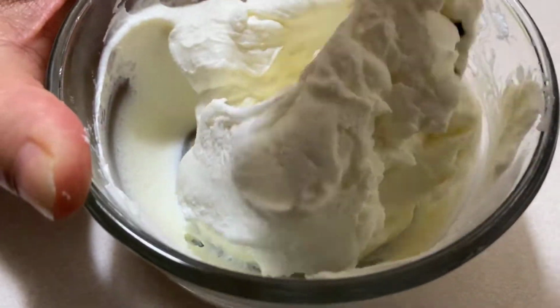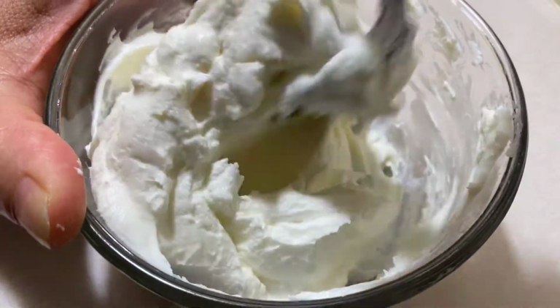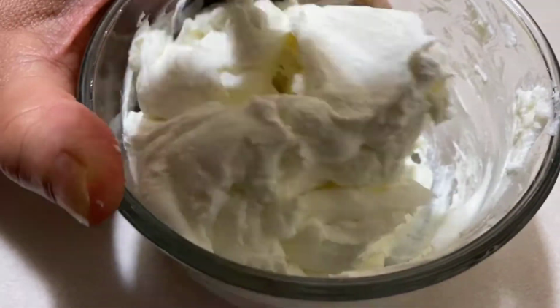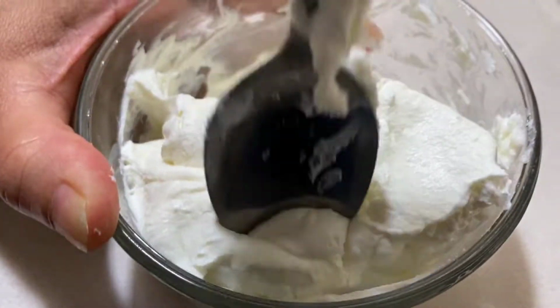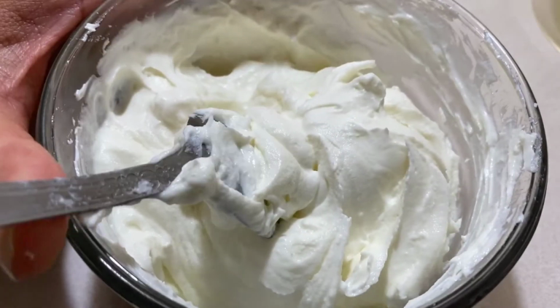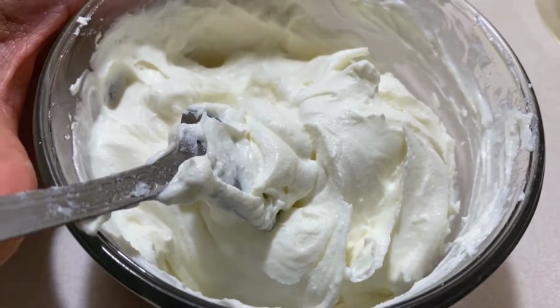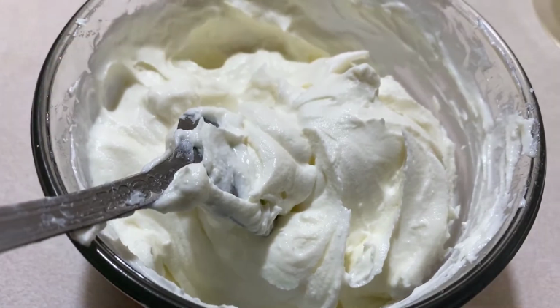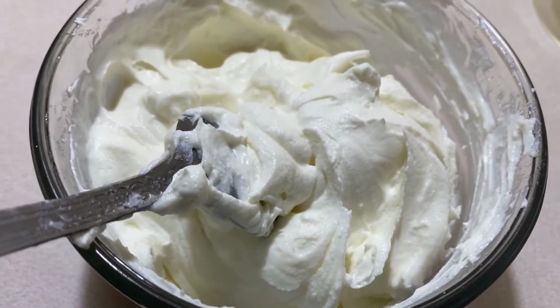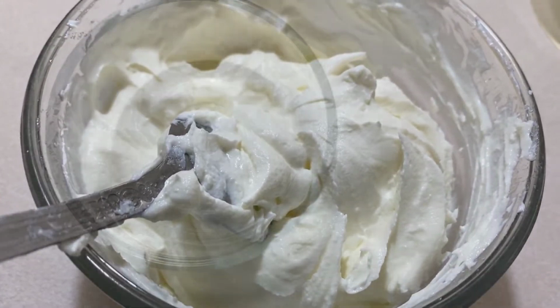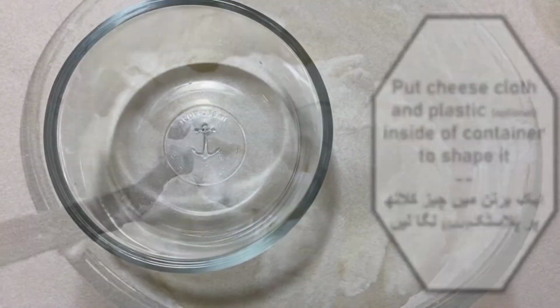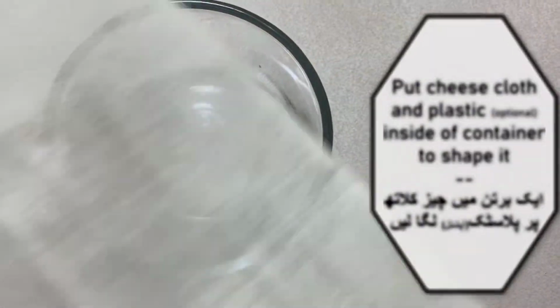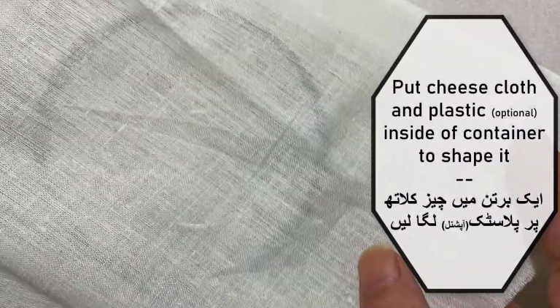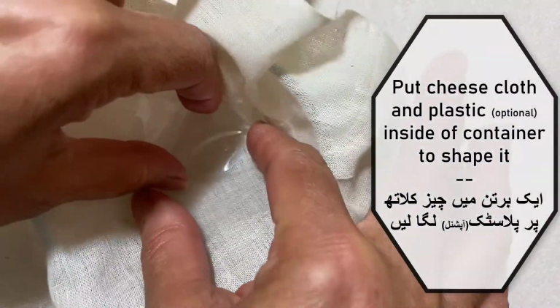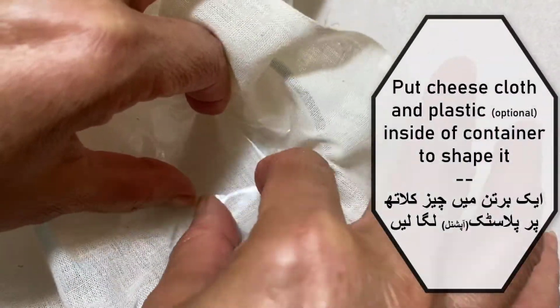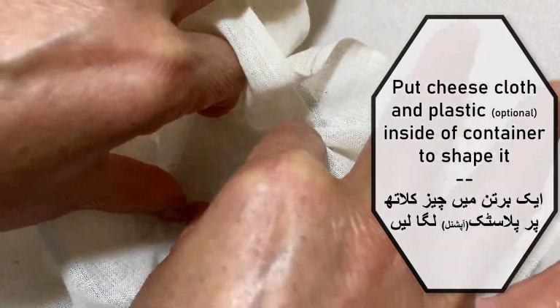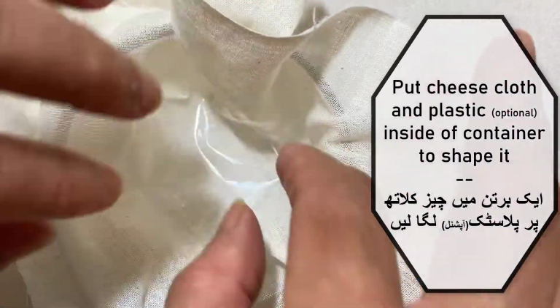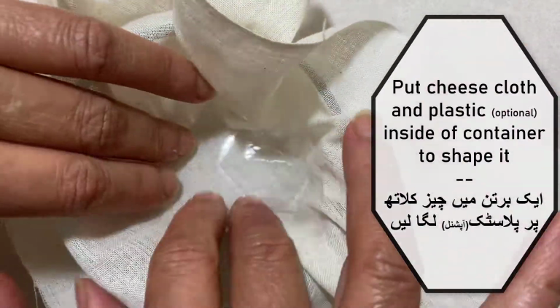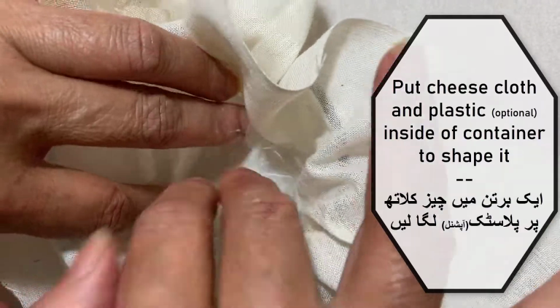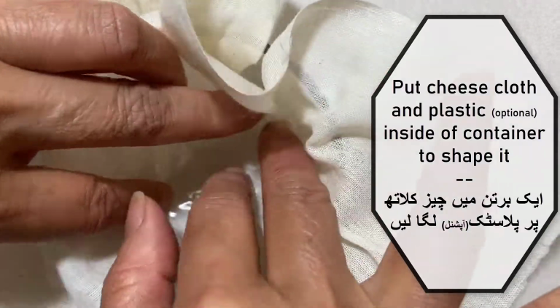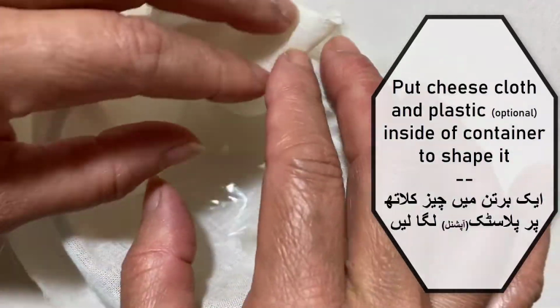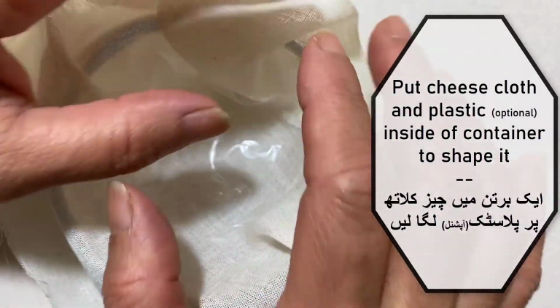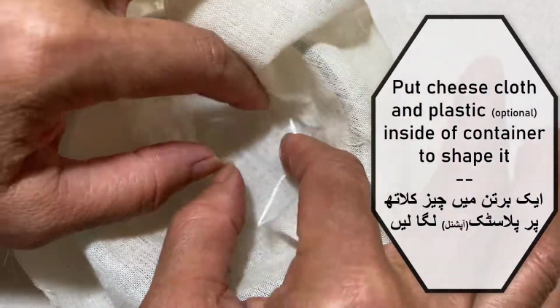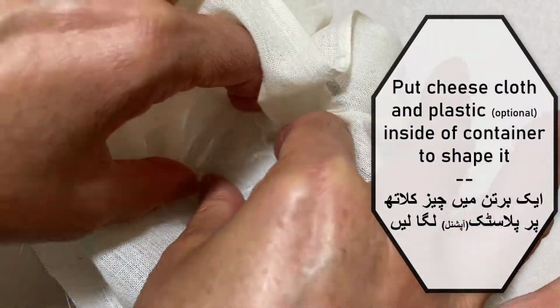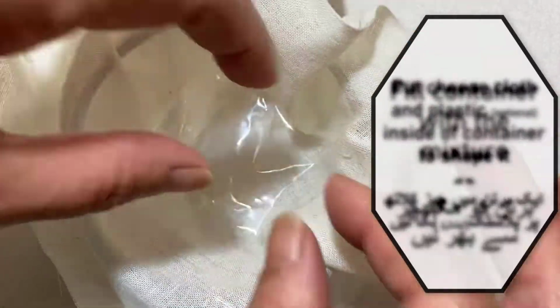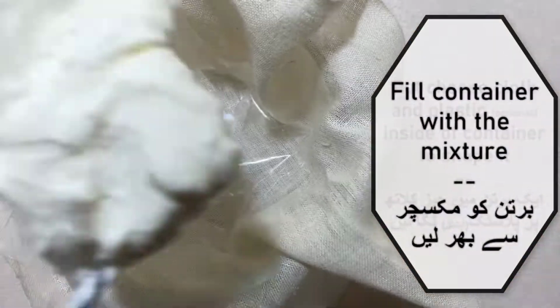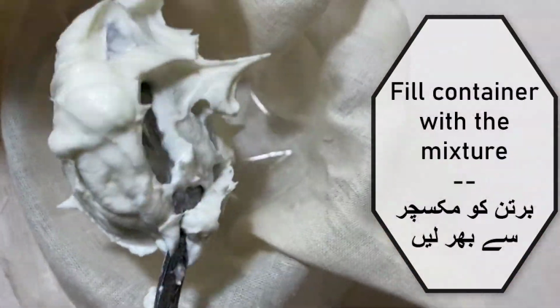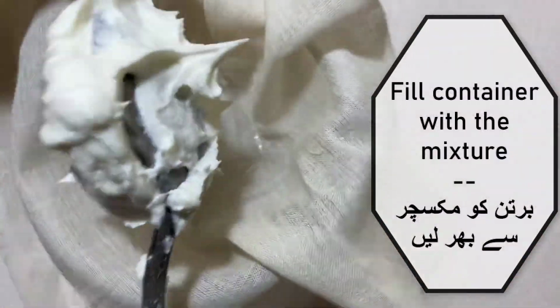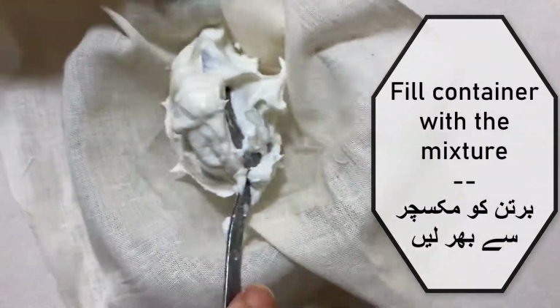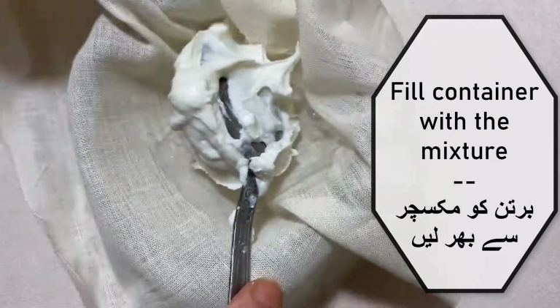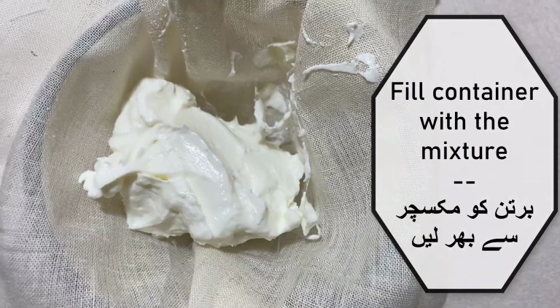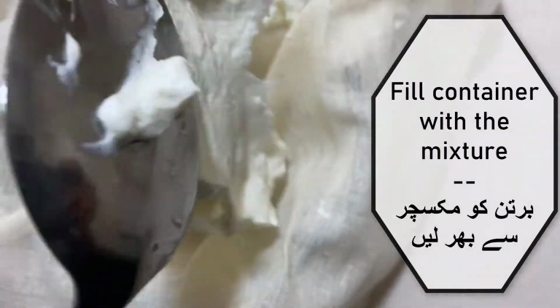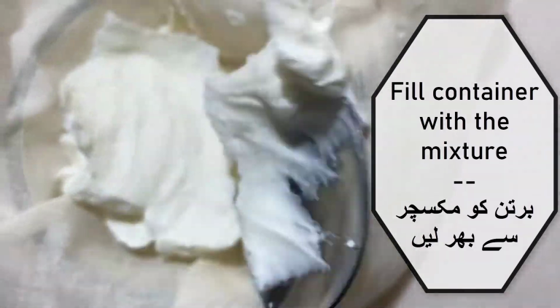After that, put the cheesecloth and a piece of plastic — this is optional; we just used a piece of plastic cut from a Ziploc bag — inside the container to give a nice little impression on top. Then fill the container with the mixture.